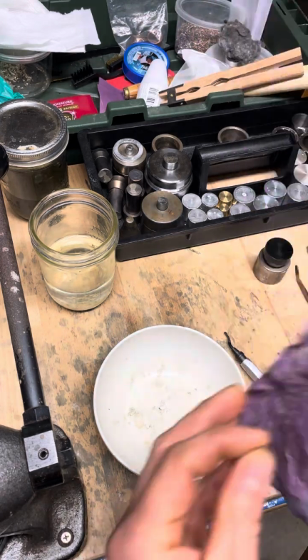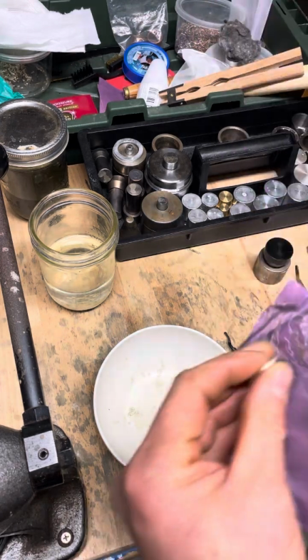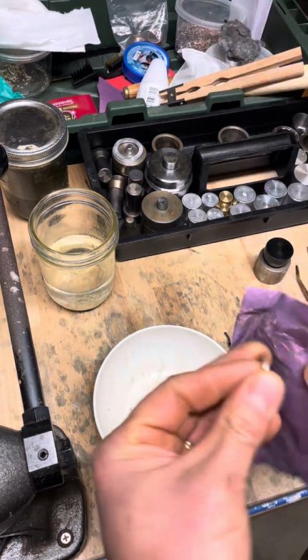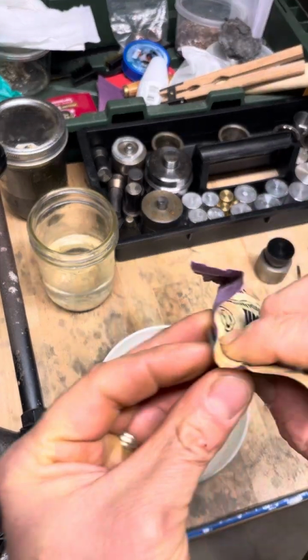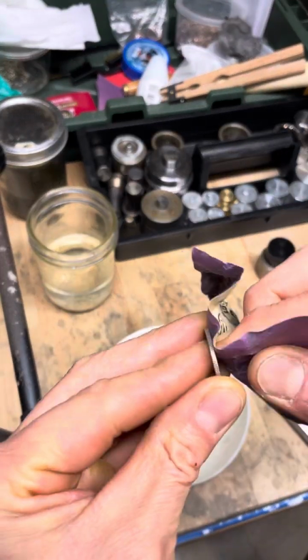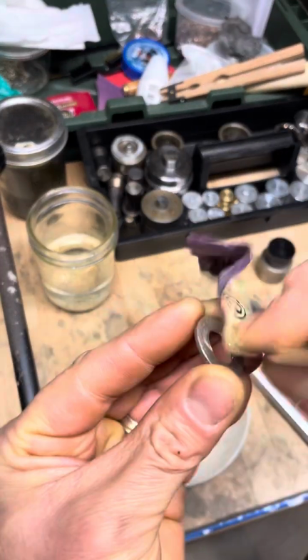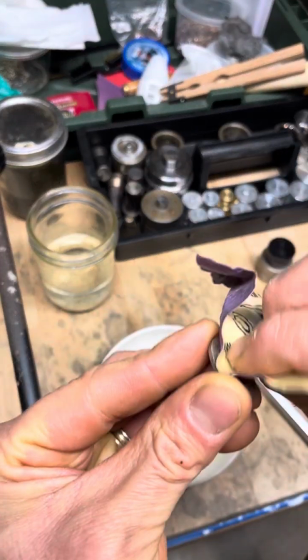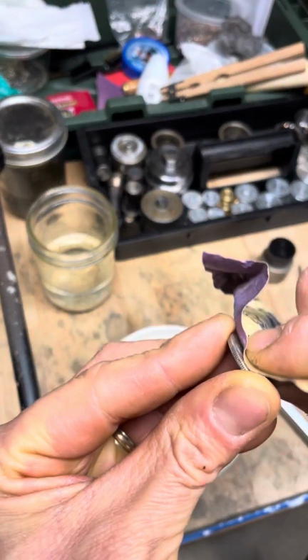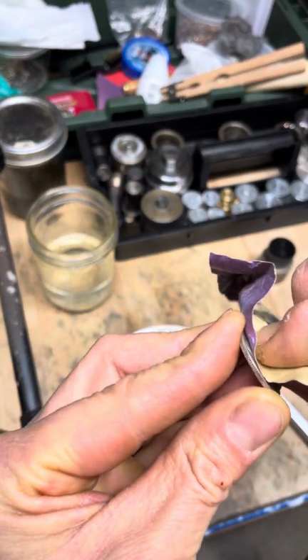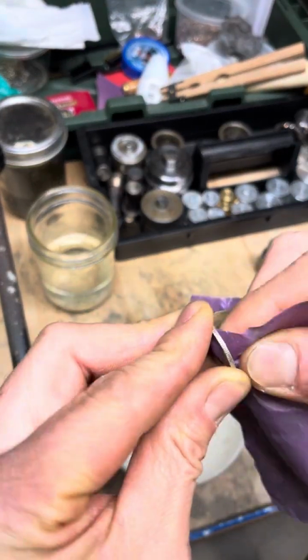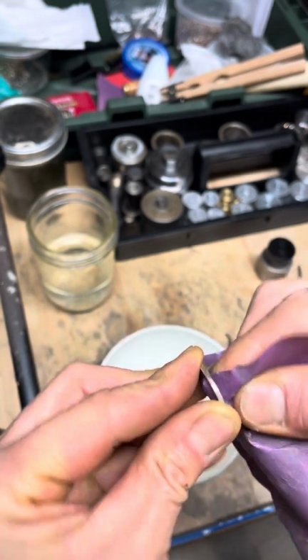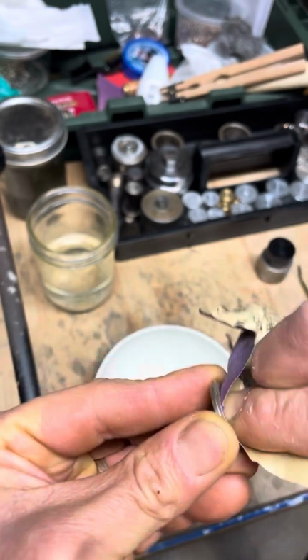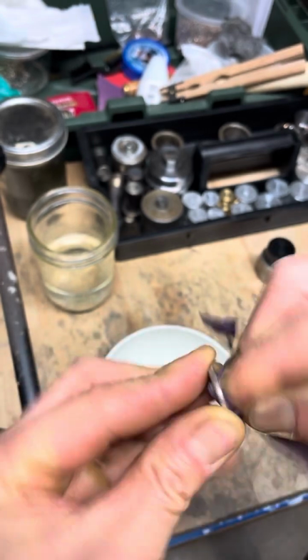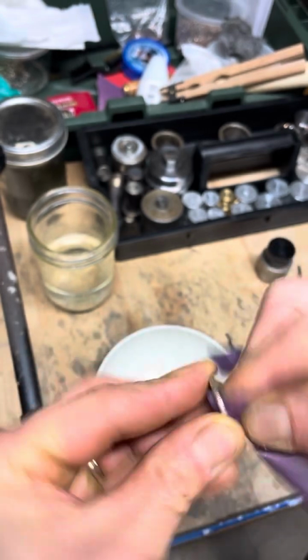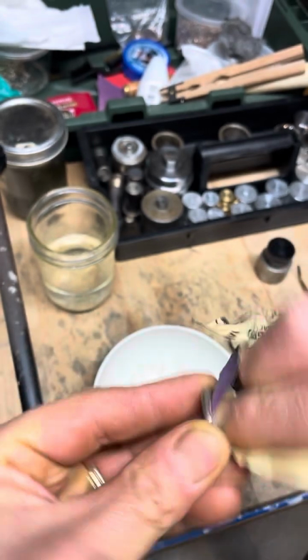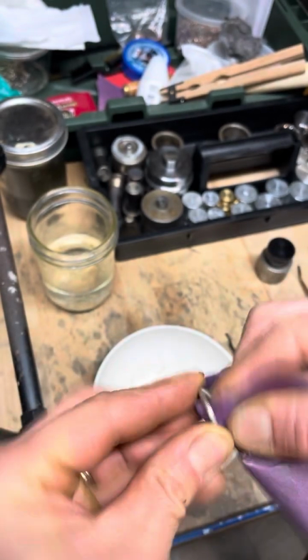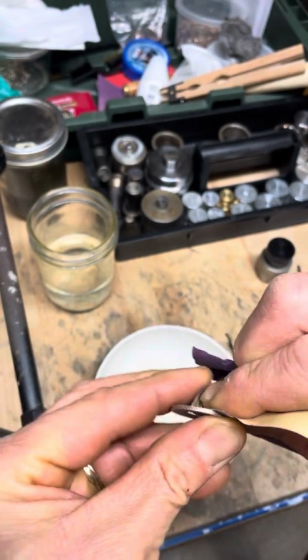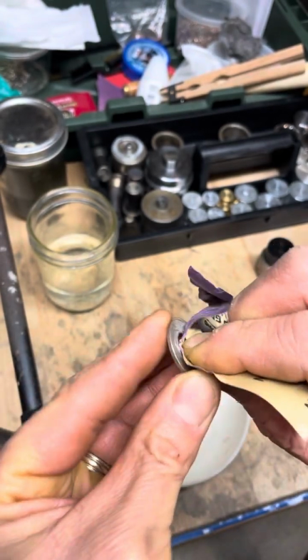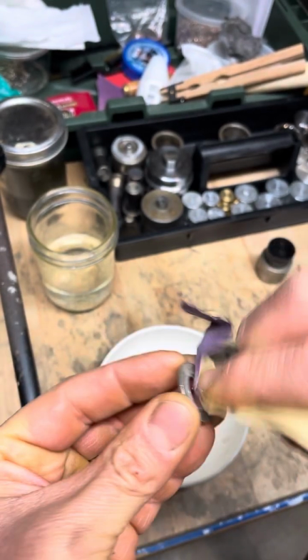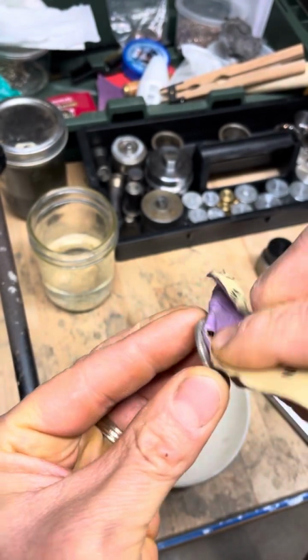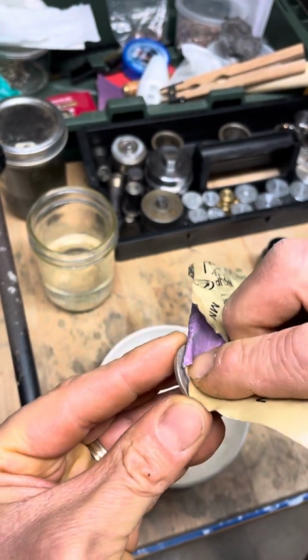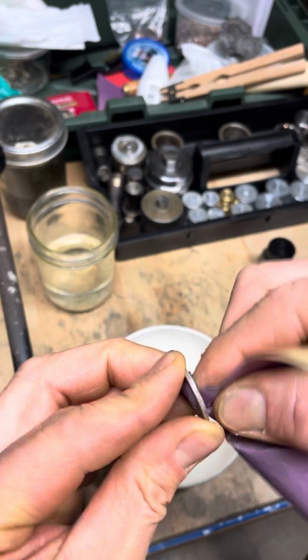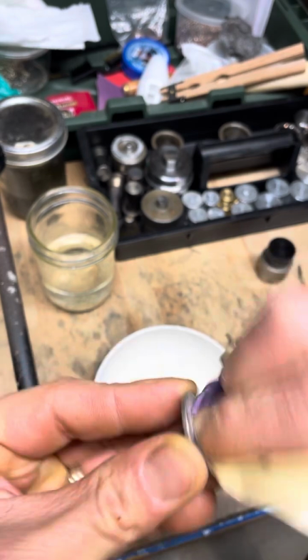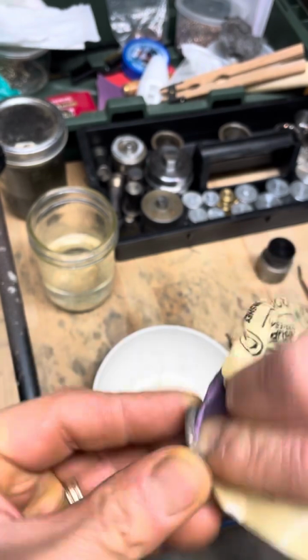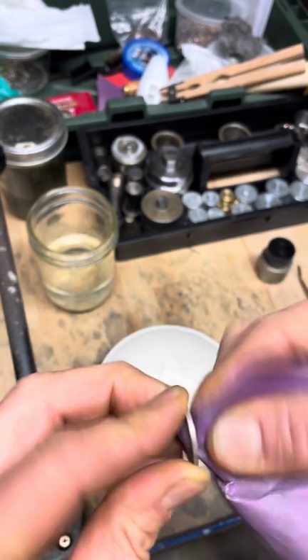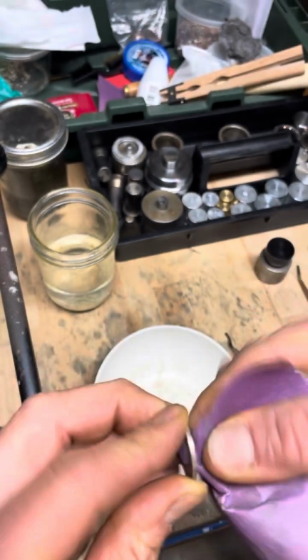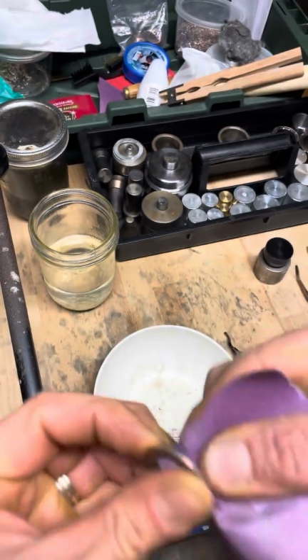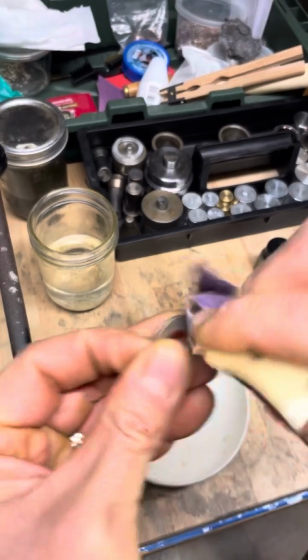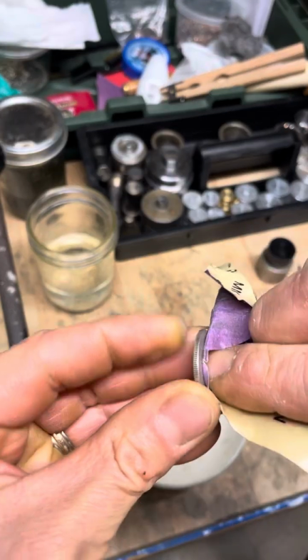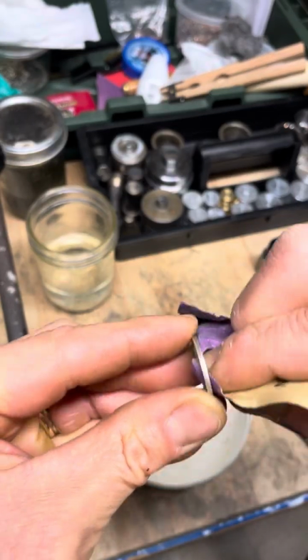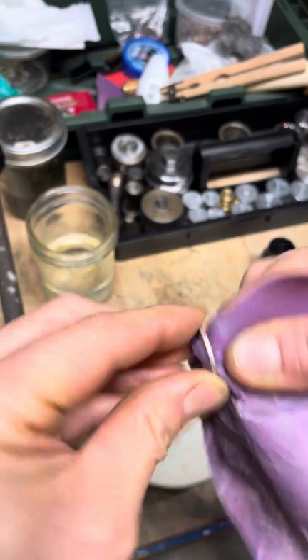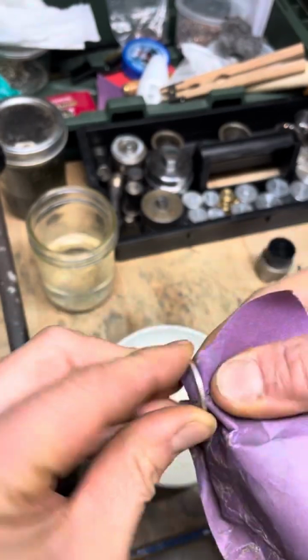Also sand that inside edge down. You just want to be nice and sure. It's an 80 year old coin, so we're going to make sure we don't let it go to waste.